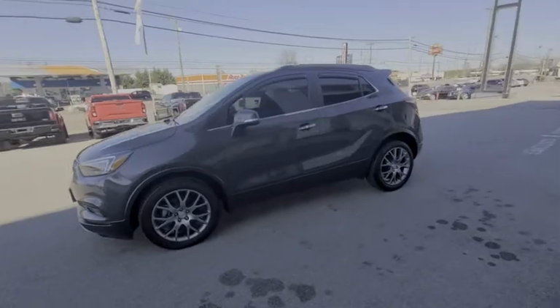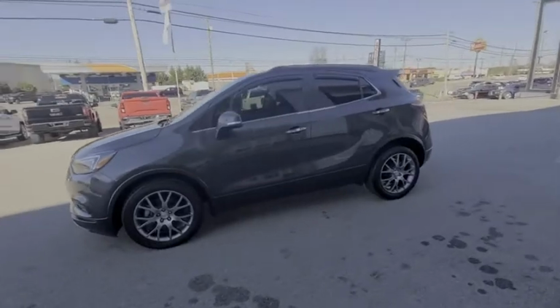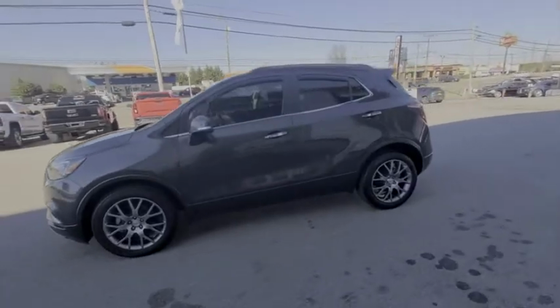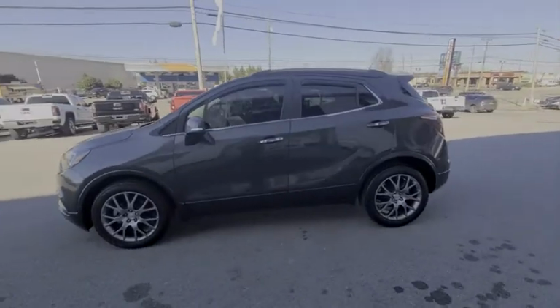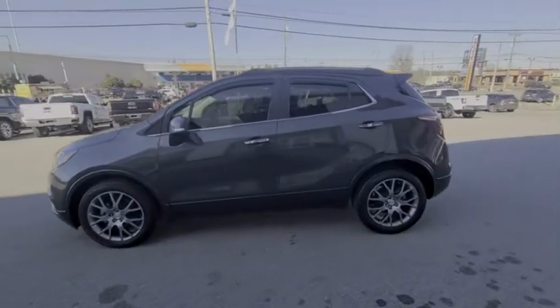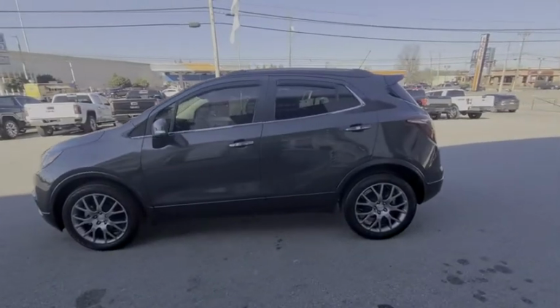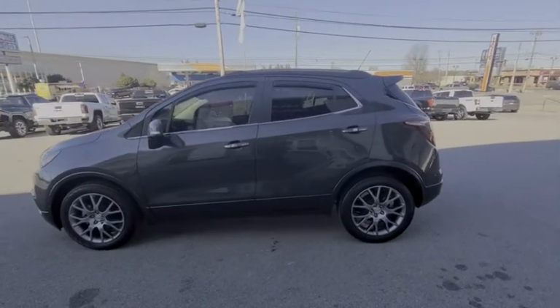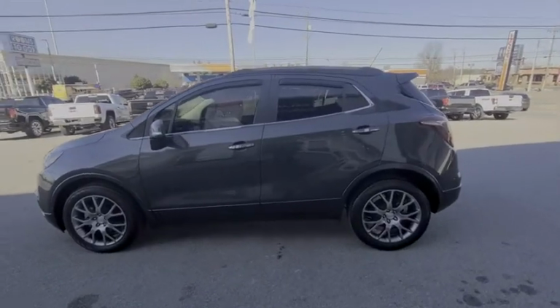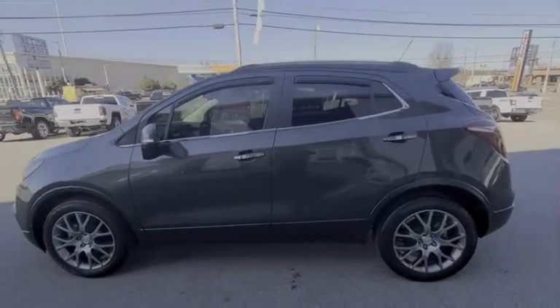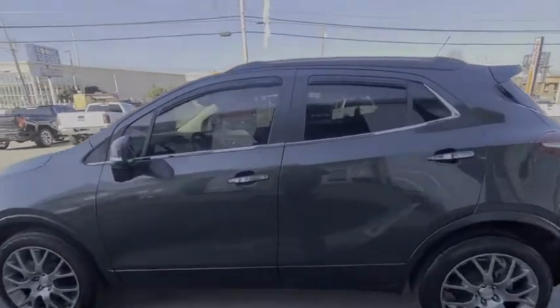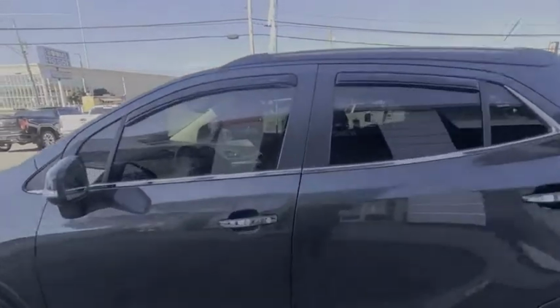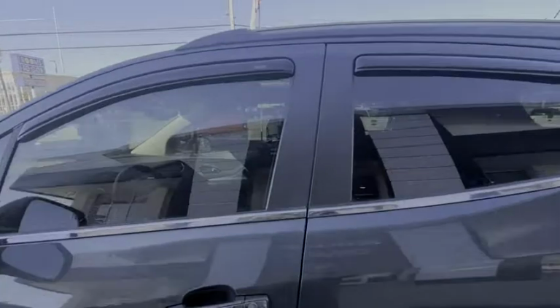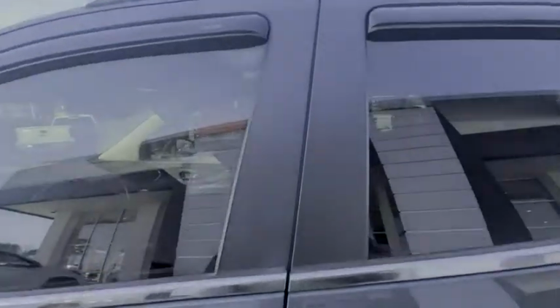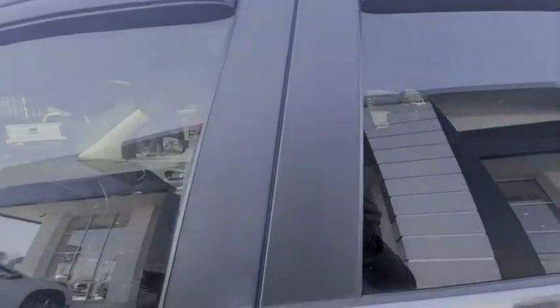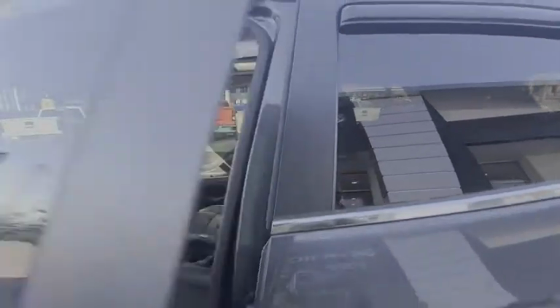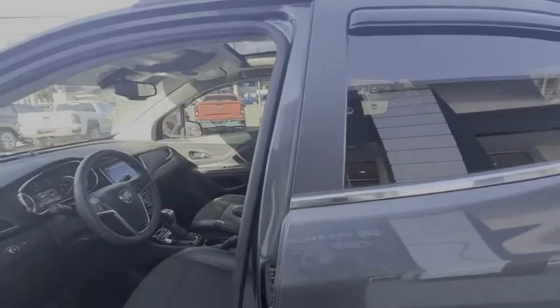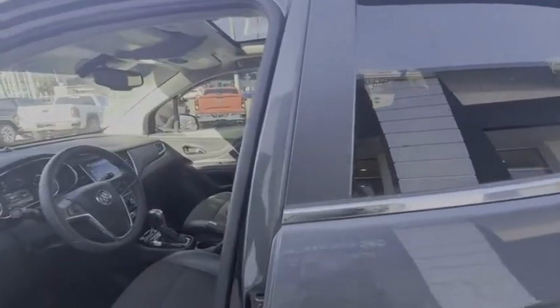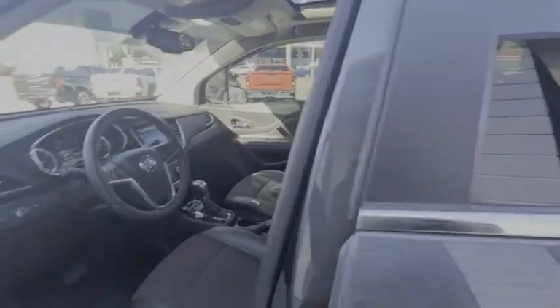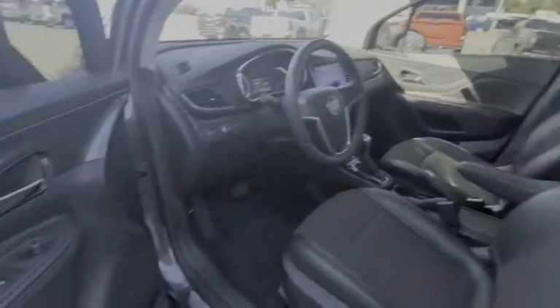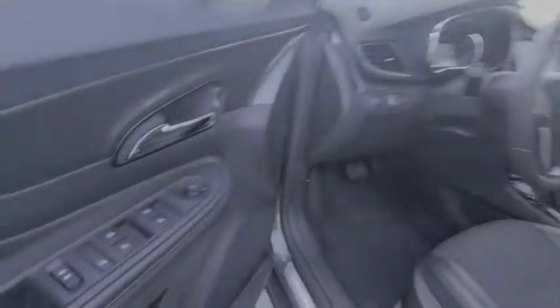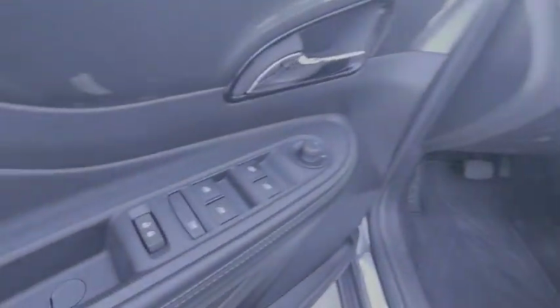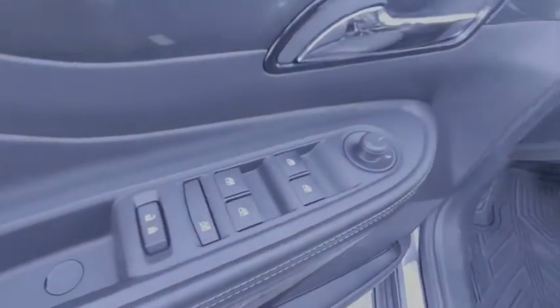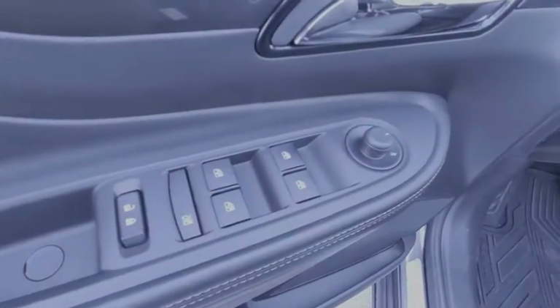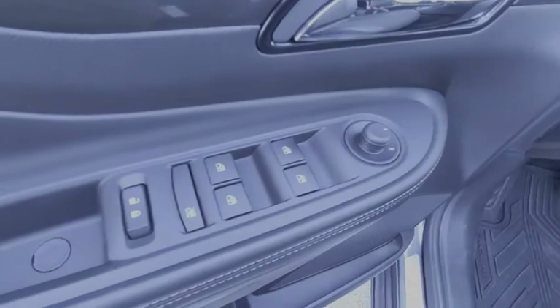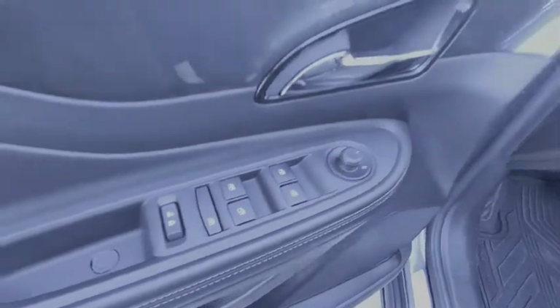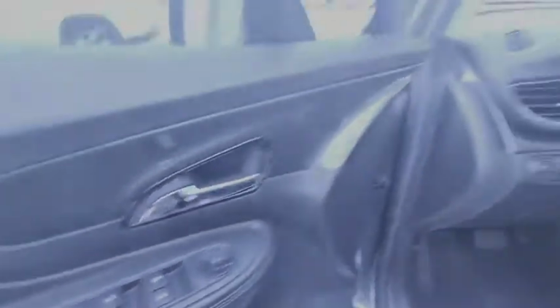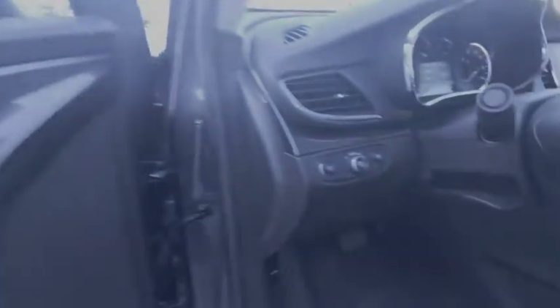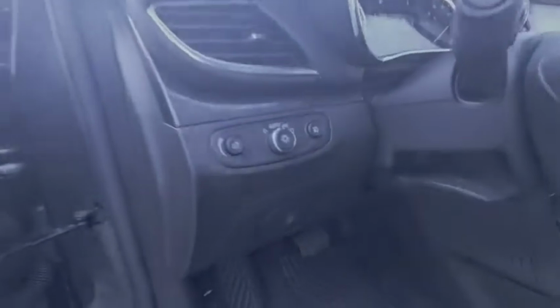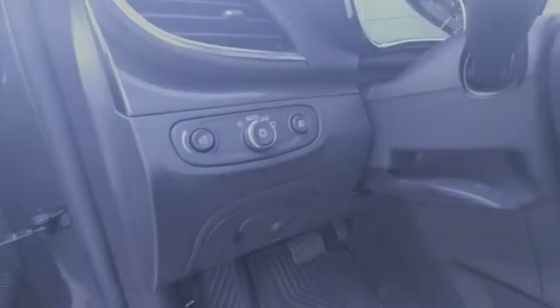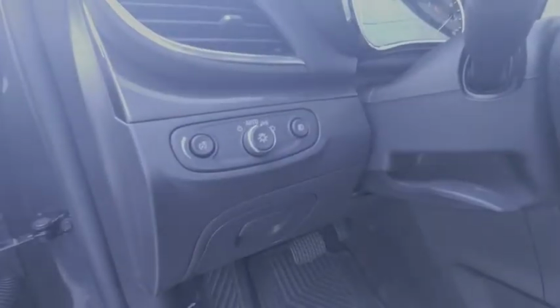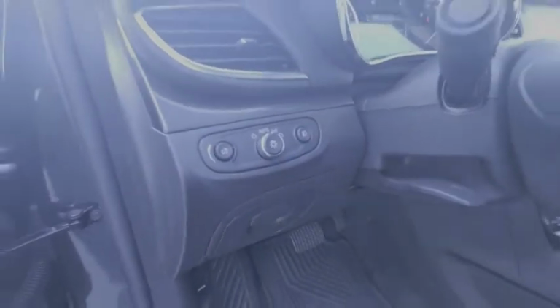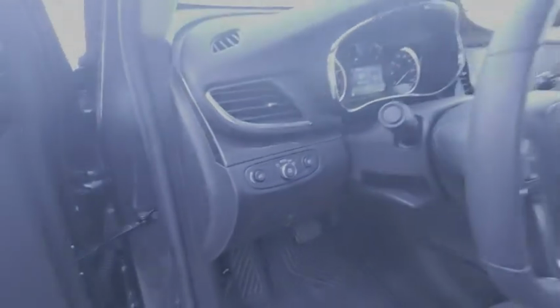Here are some of this vehicle's great options: remote start, backup camera, navigation system, traction control, dual airbags, Bluetooth, alloy wheels, power steering, four-wheel disc brakes, rear window defroster.